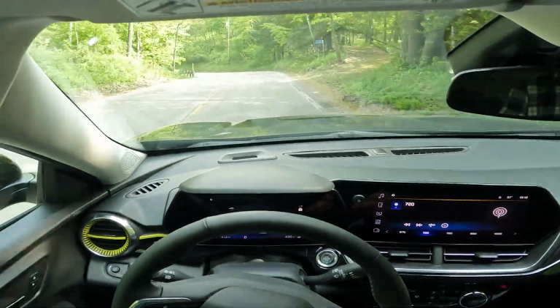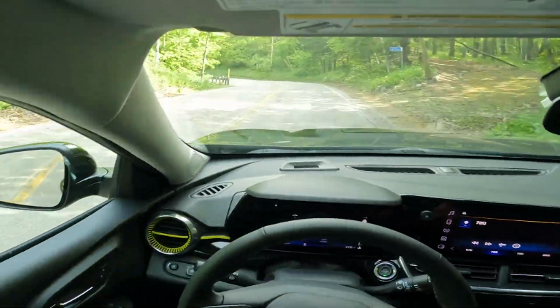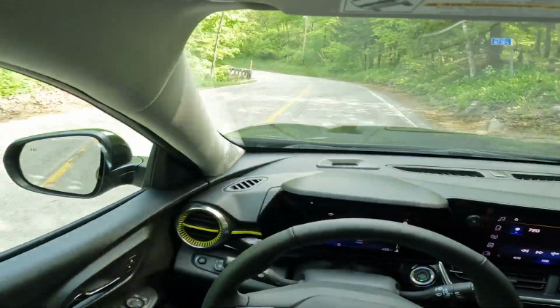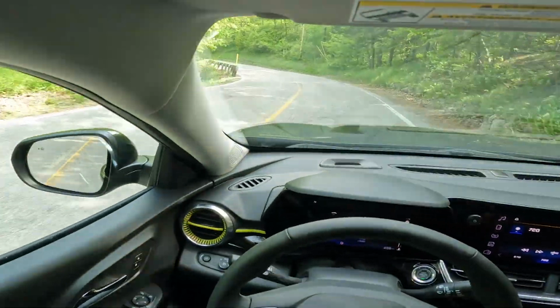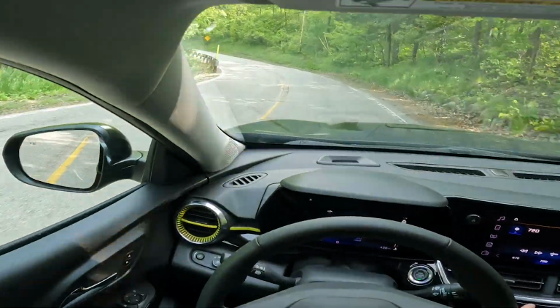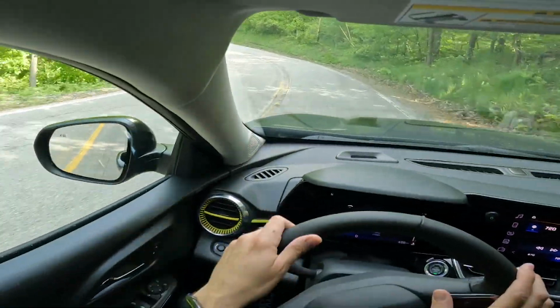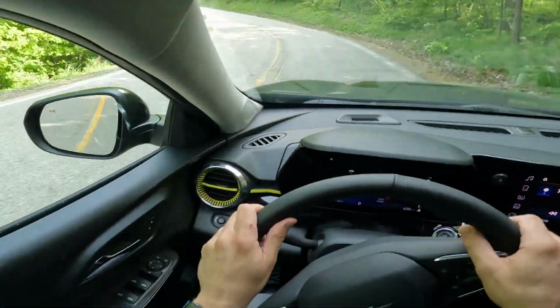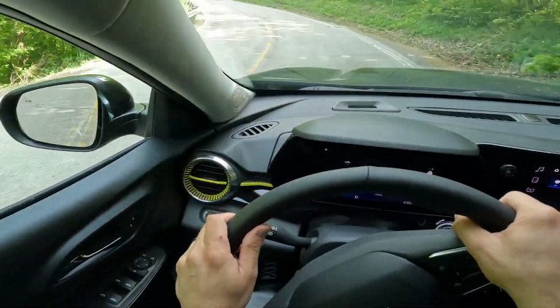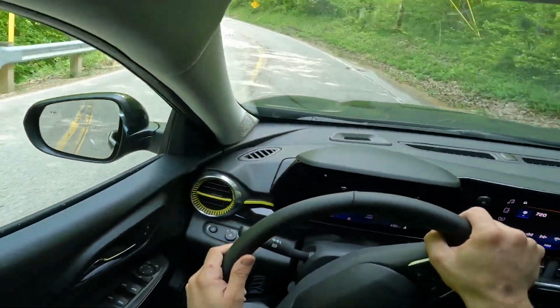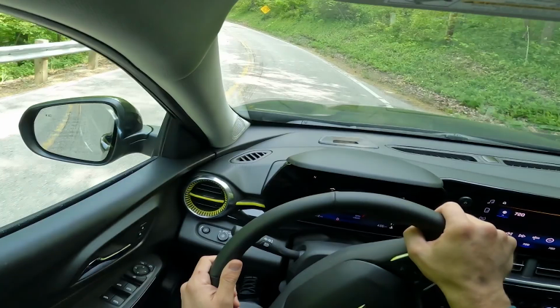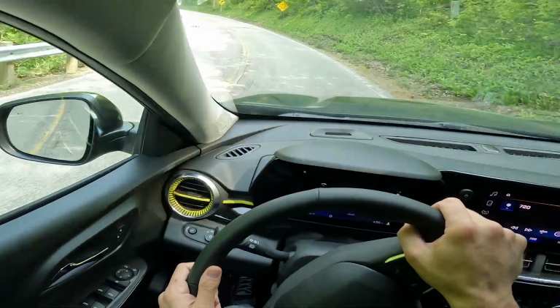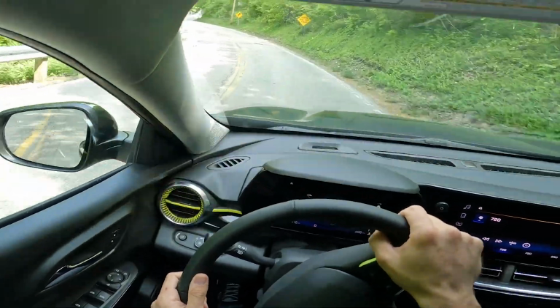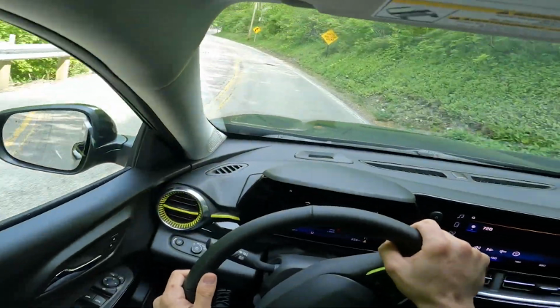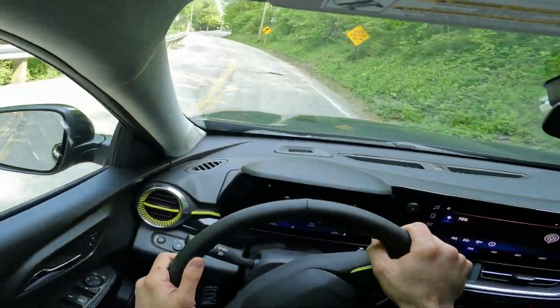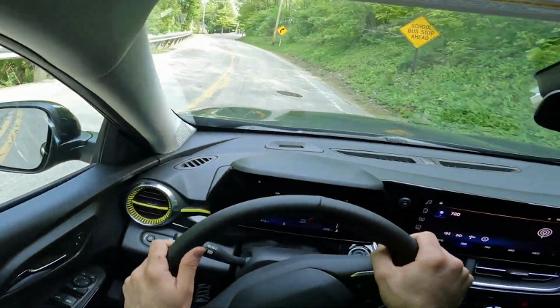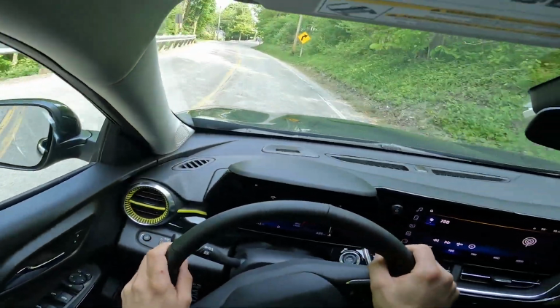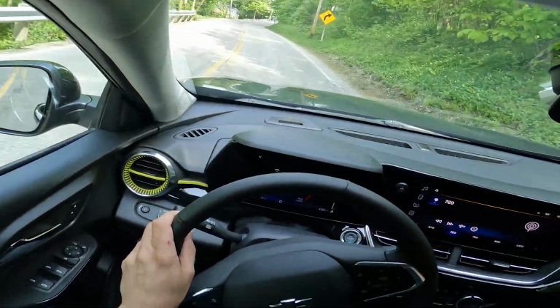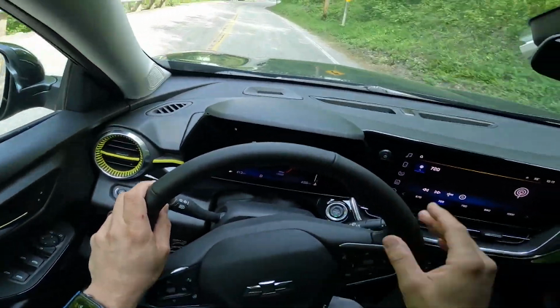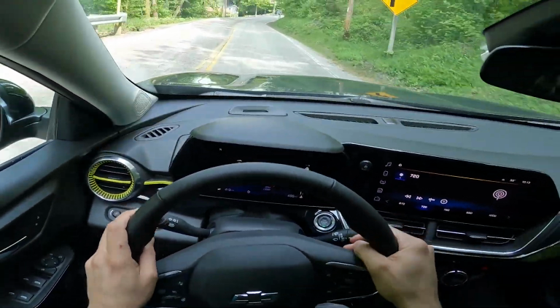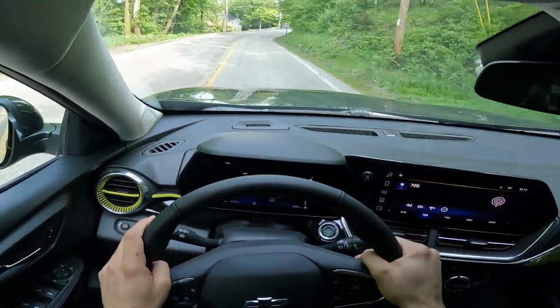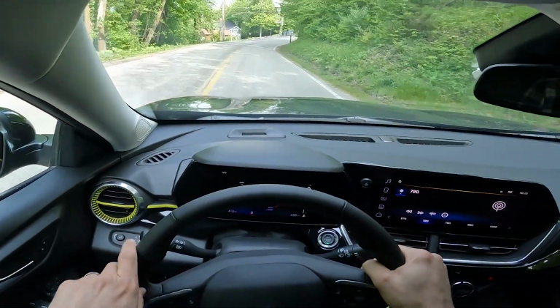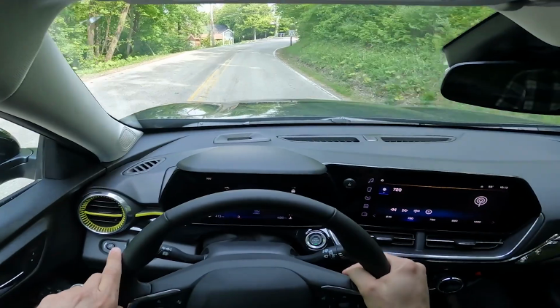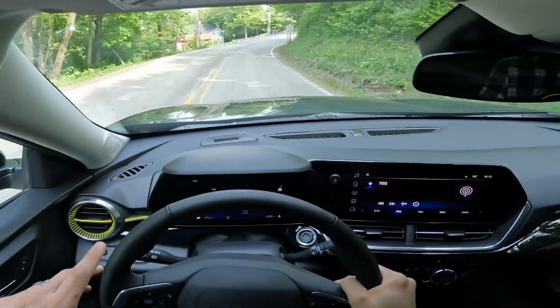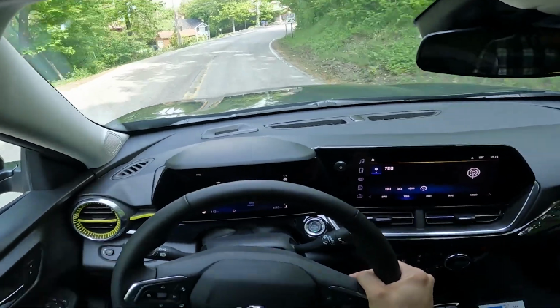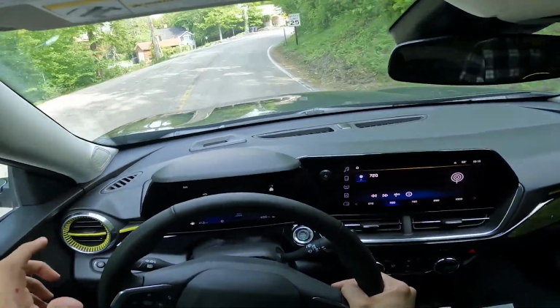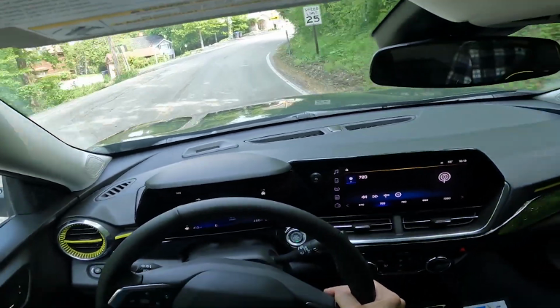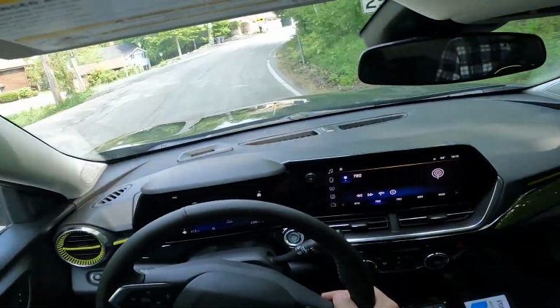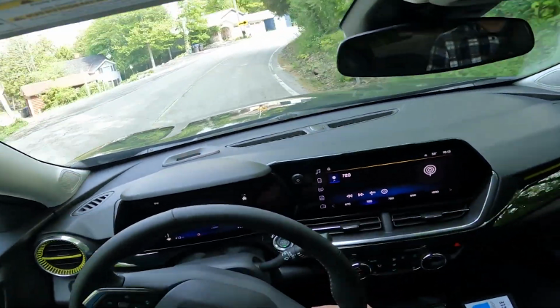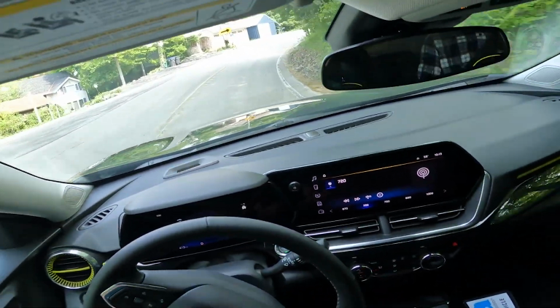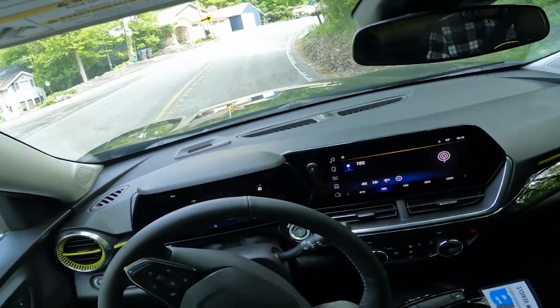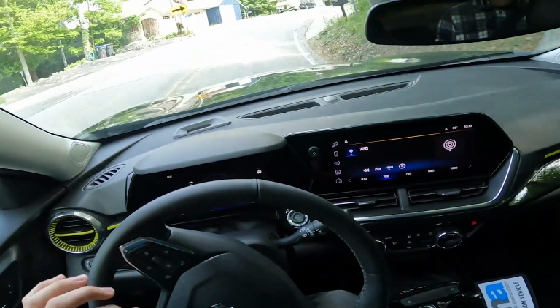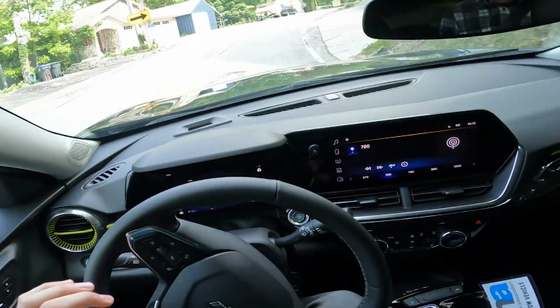This is going to compete with the Nissan Kicks, the Hyundai Venue, and the Kia Soul because, as I said, right now it is front-wheel drive only. There is no more all-wheel drive.